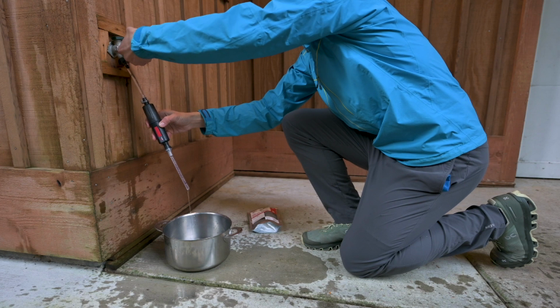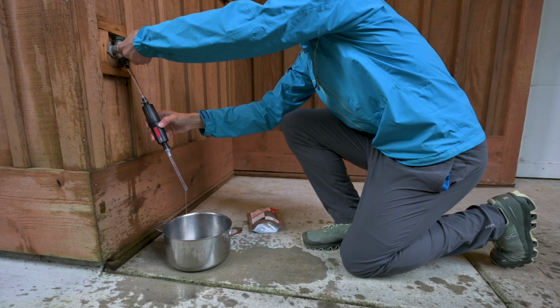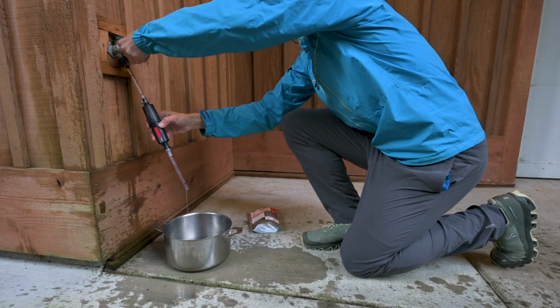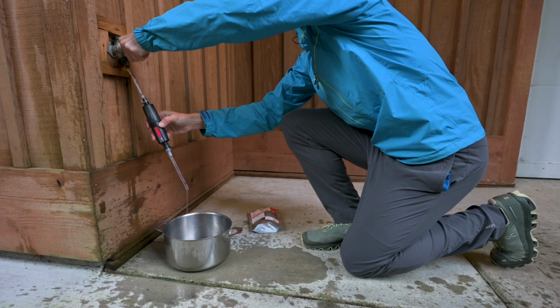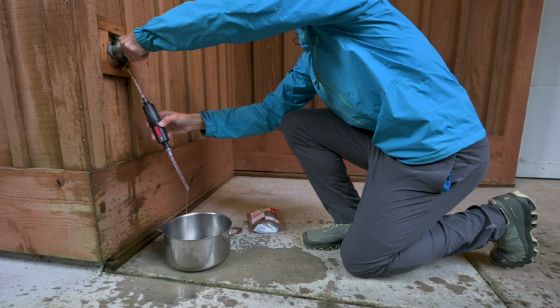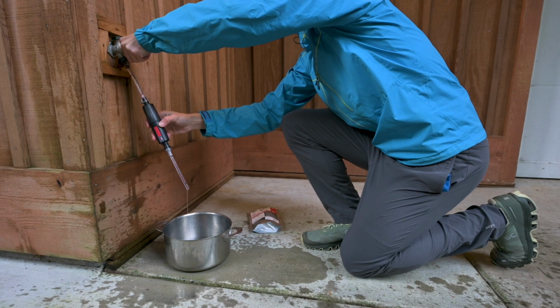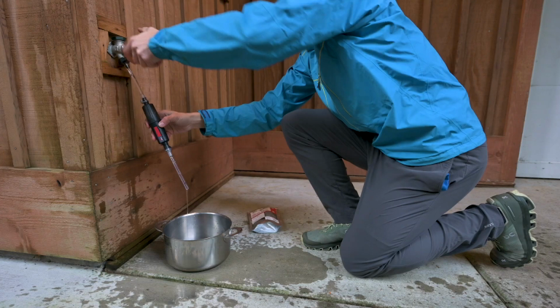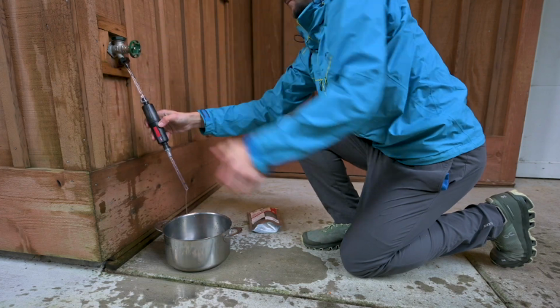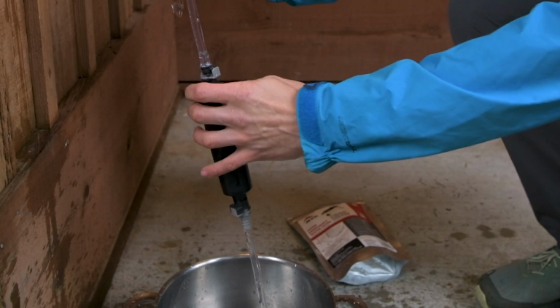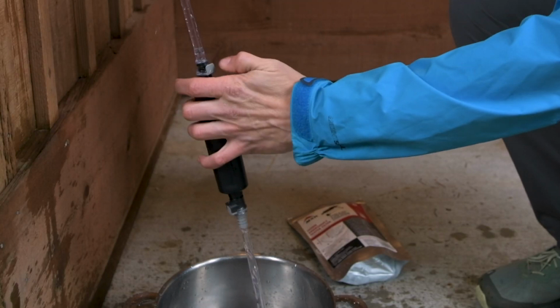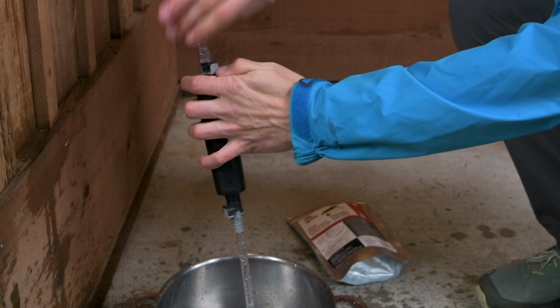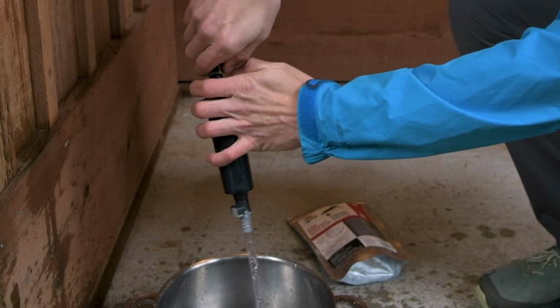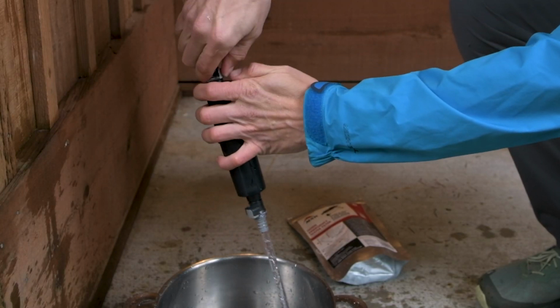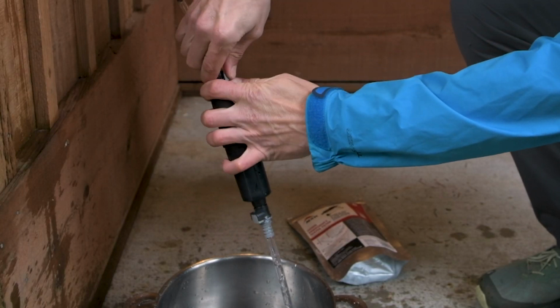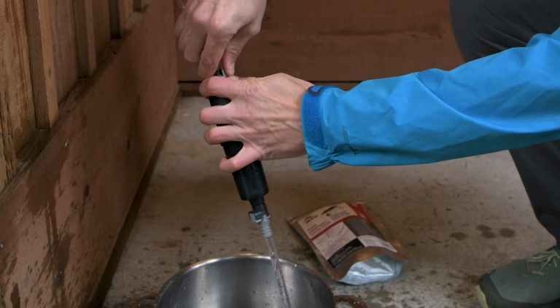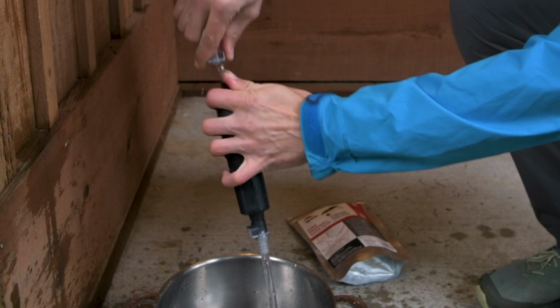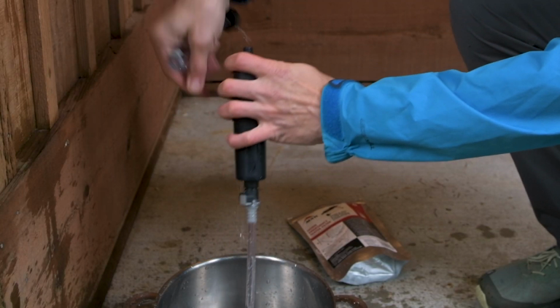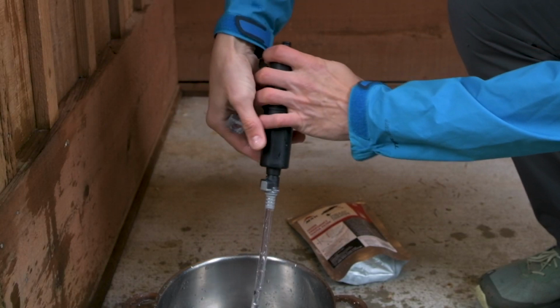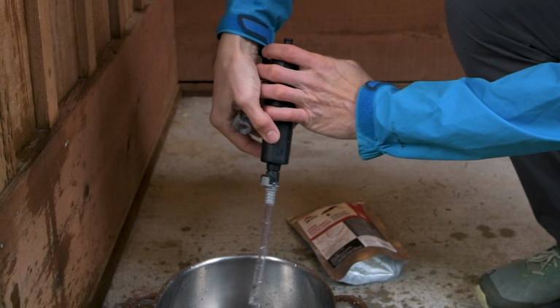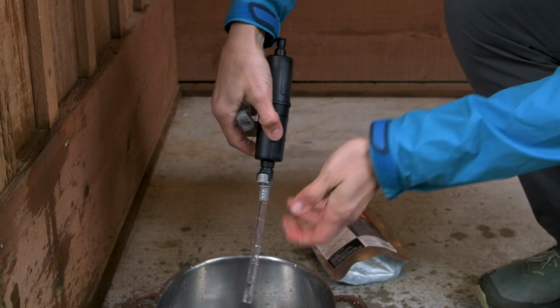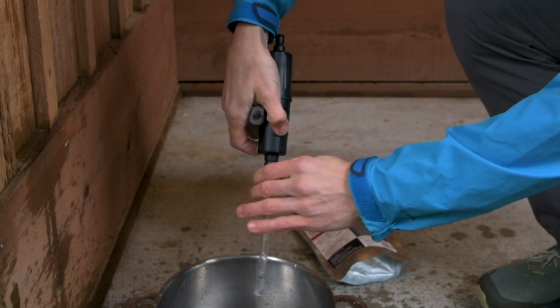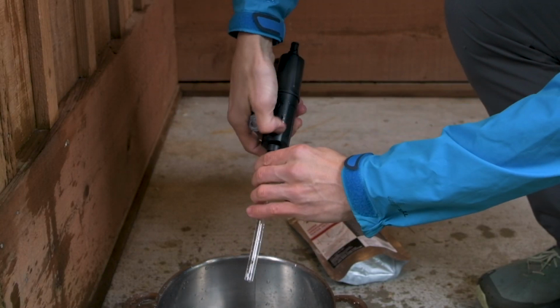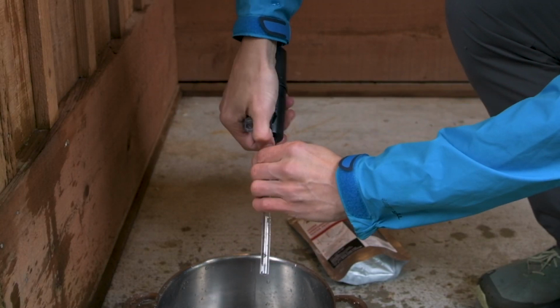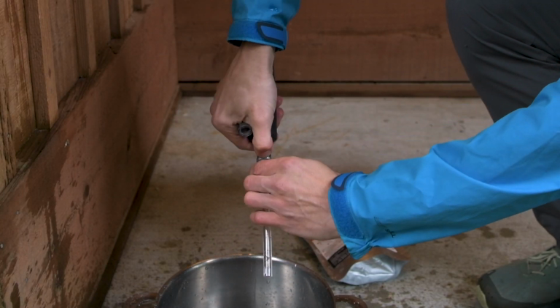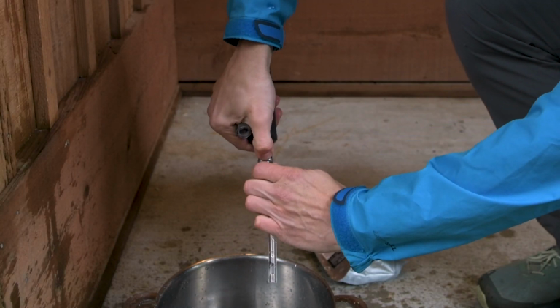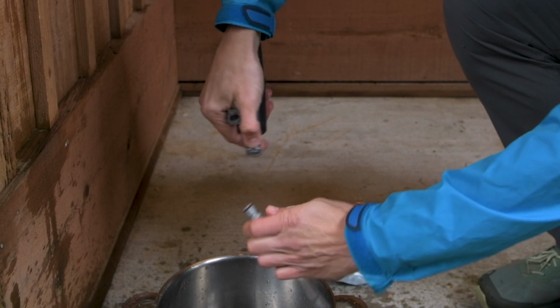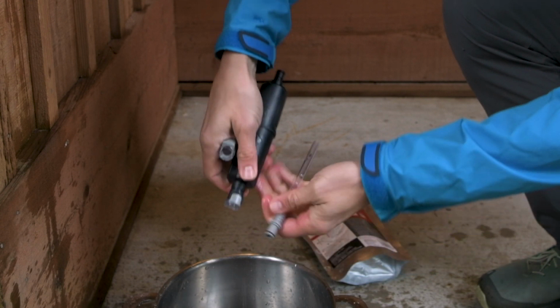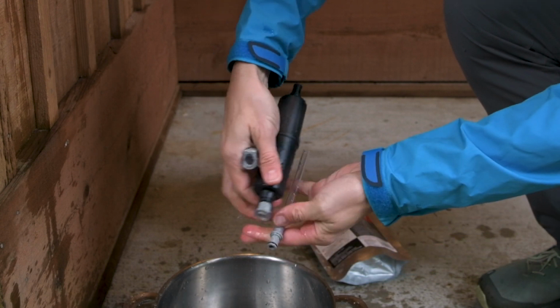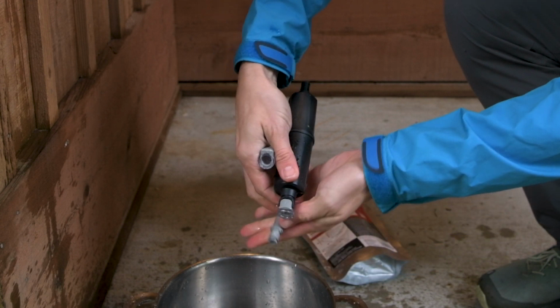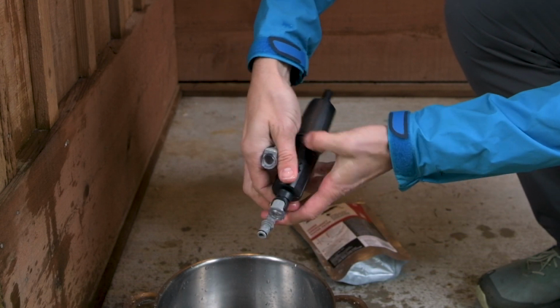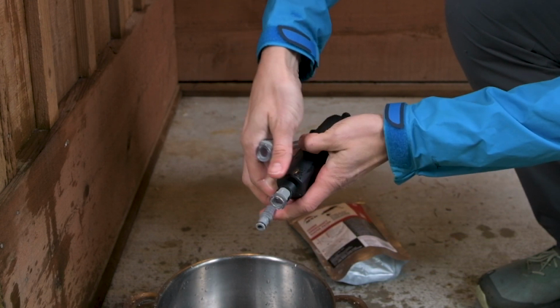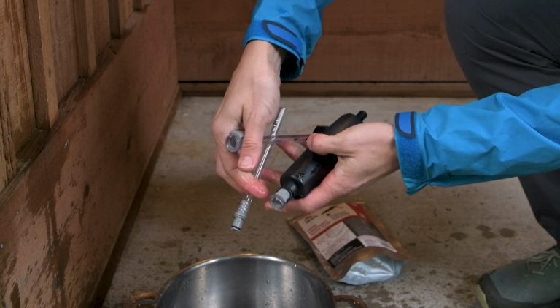If you suspect viruses or human waste have contaminated your water source, add one to two drops of household bleach per liter of water, or four to five drops per gallon, and wait 20 minutes before drinking.